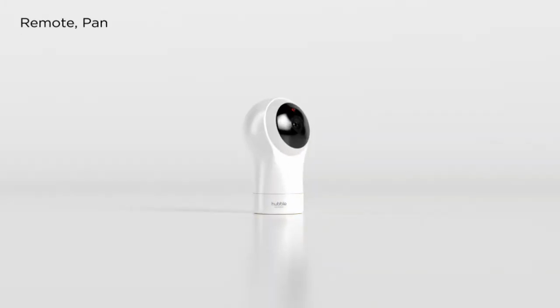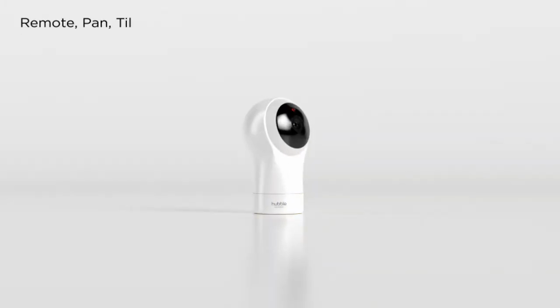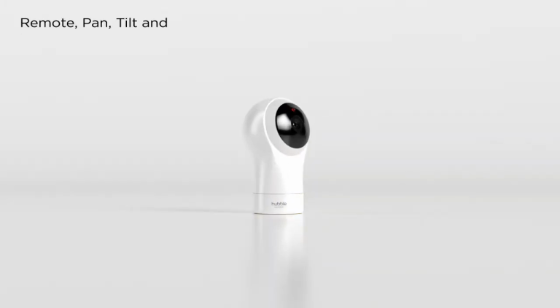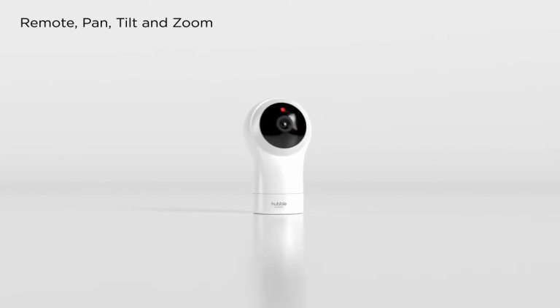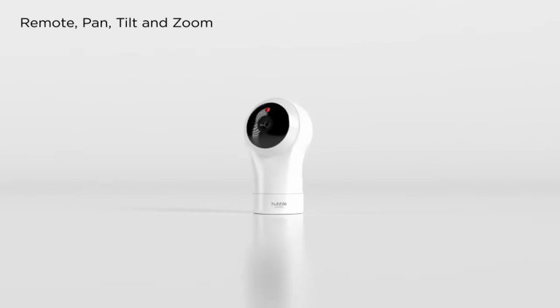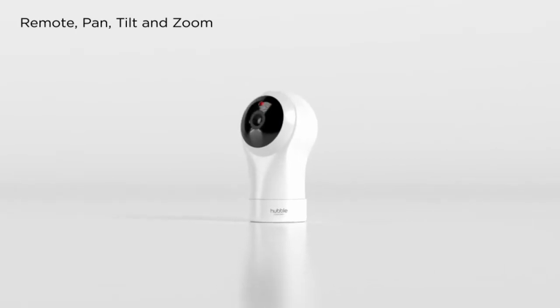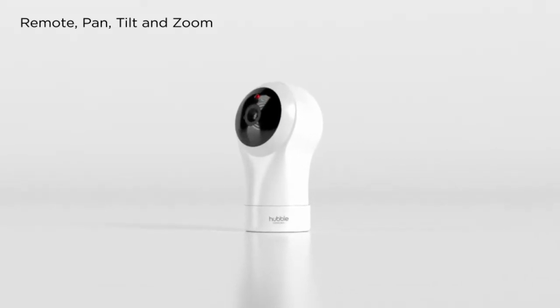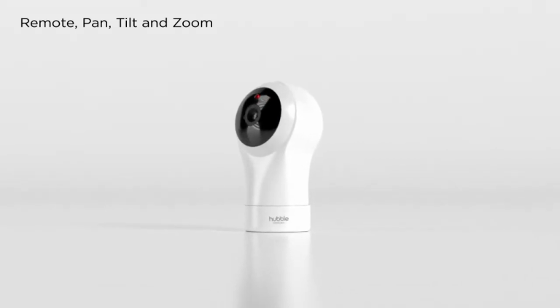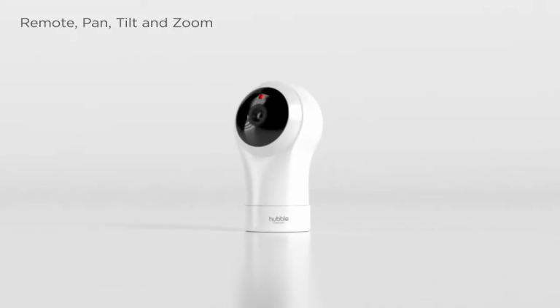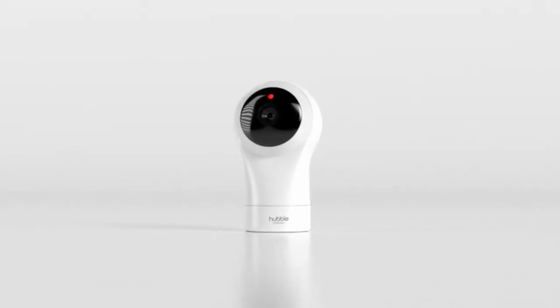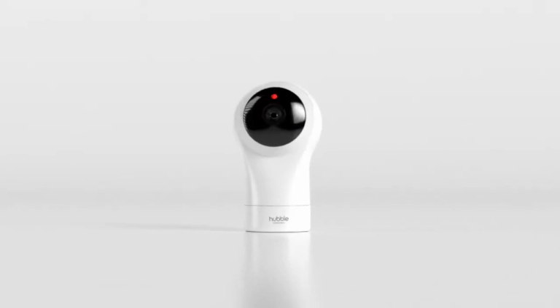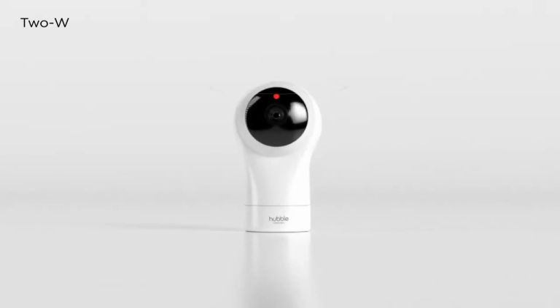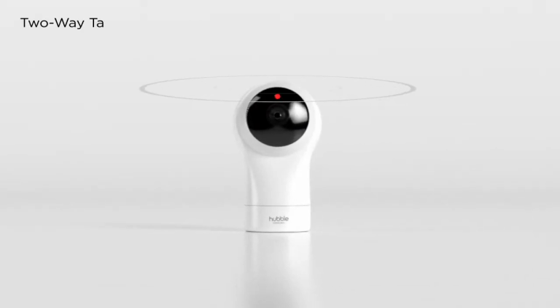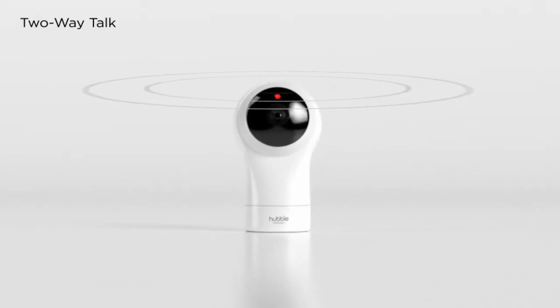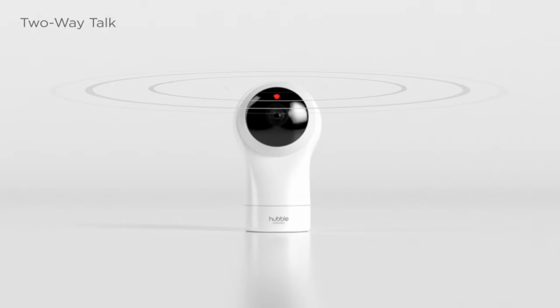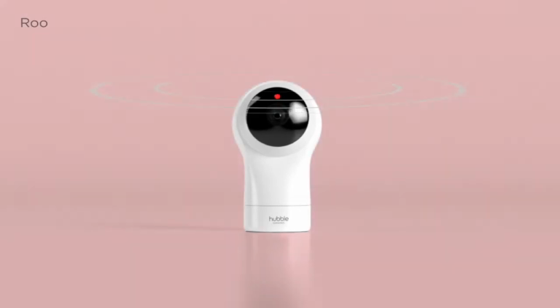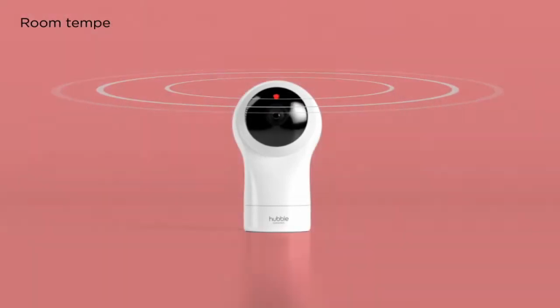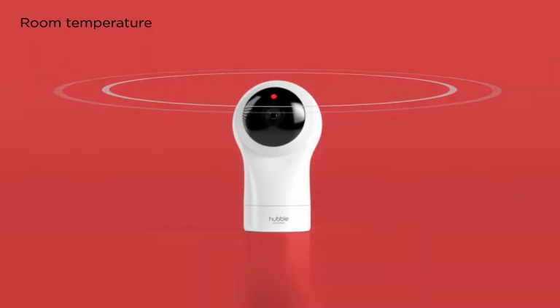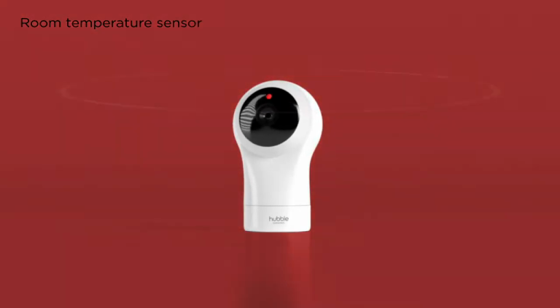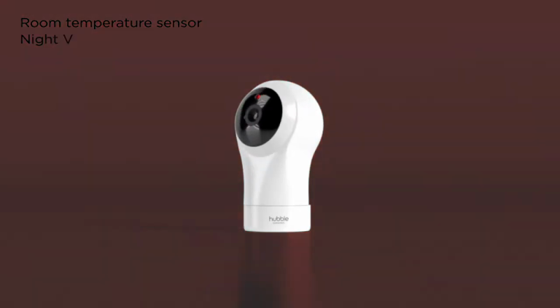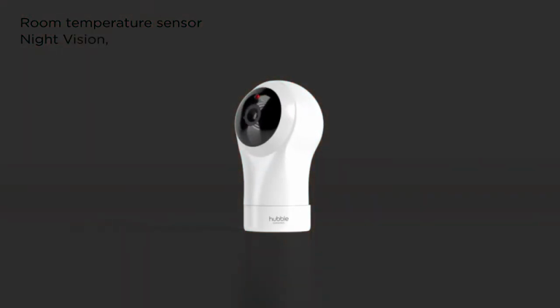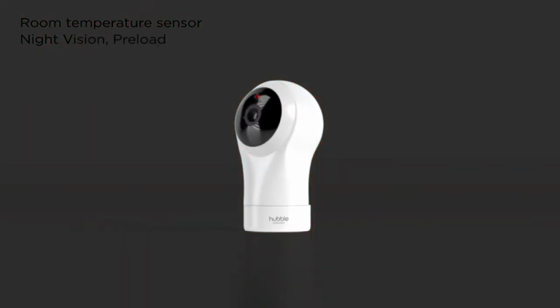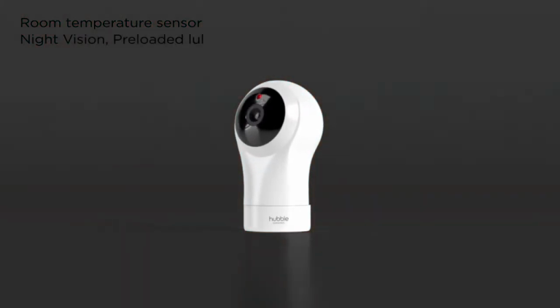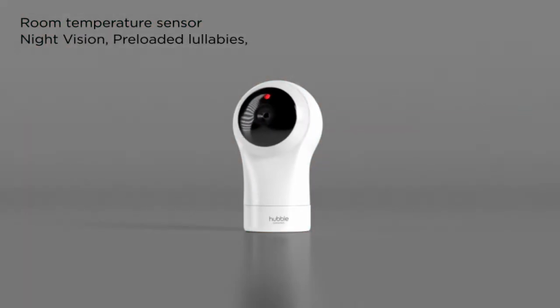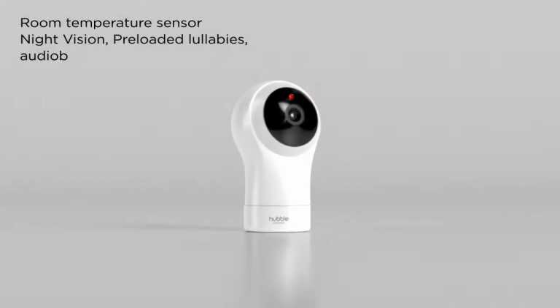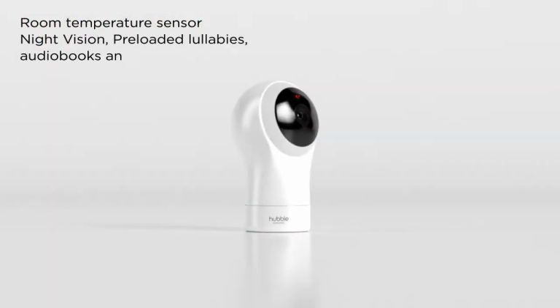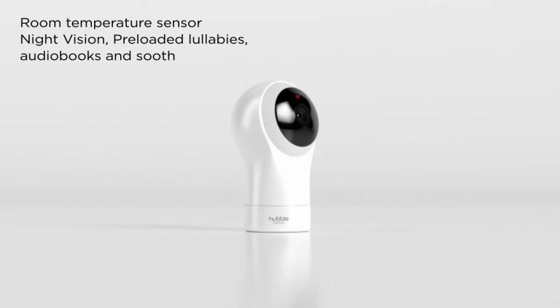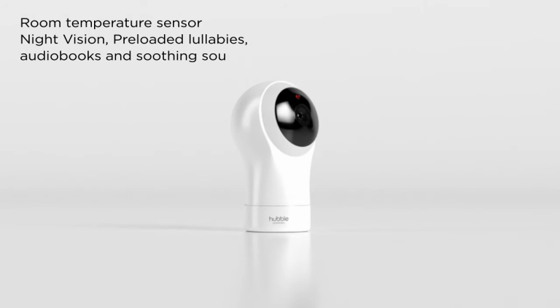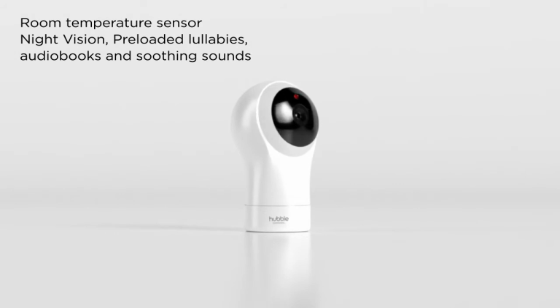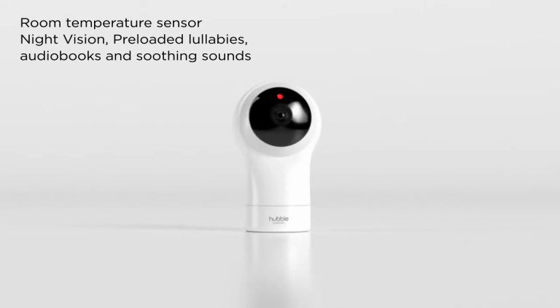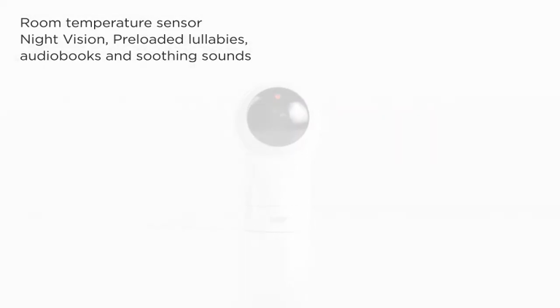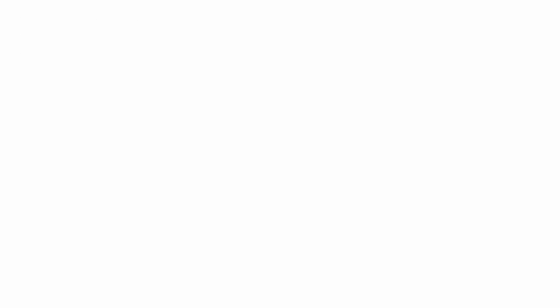Remote pan, tilt, and zoom for a better view. Speak and hear using two-way talk. Track room temperature, see in the dark, and play preloaded lullabies, audiobooks, and soothing sounds.